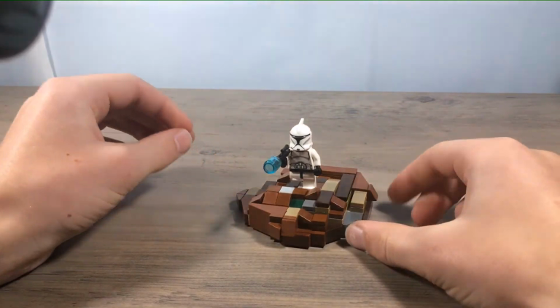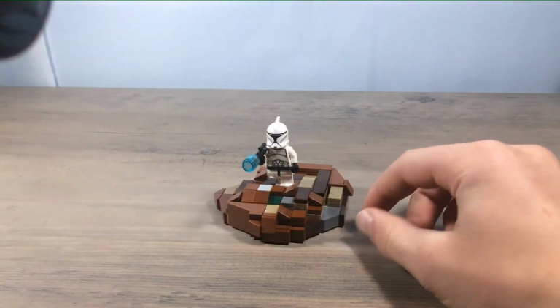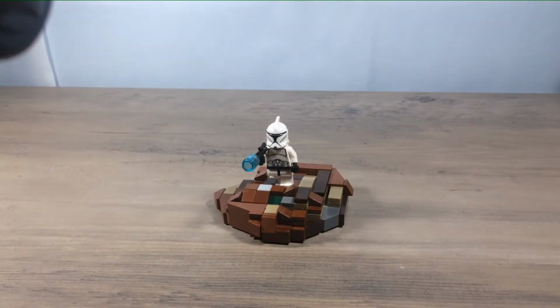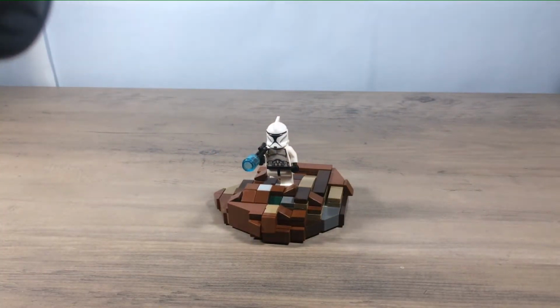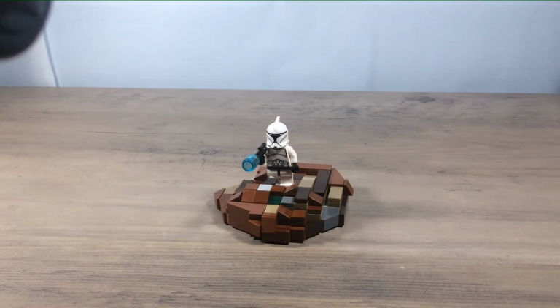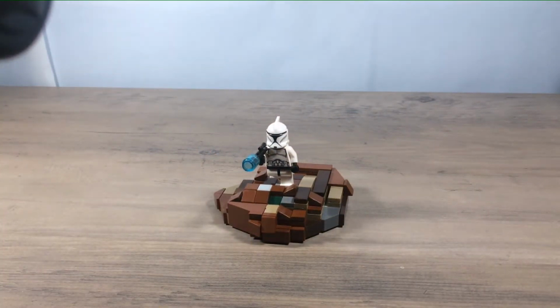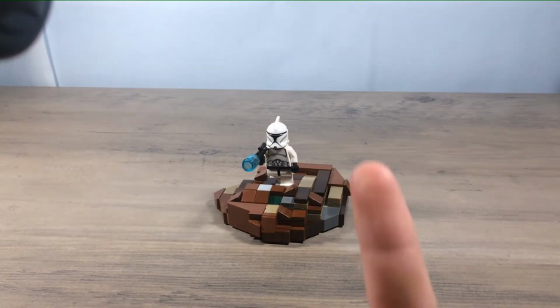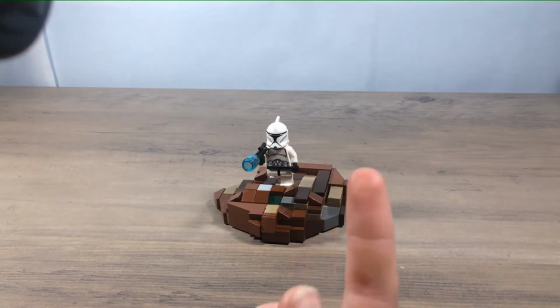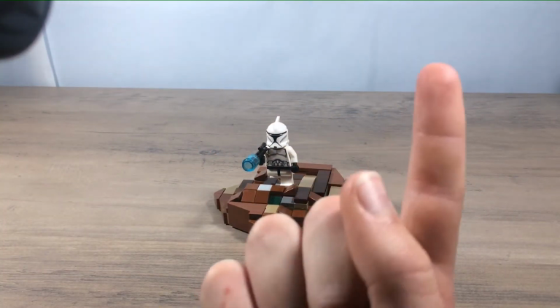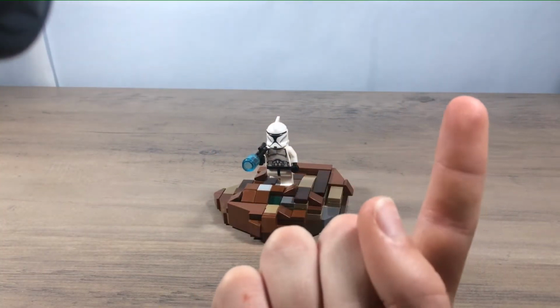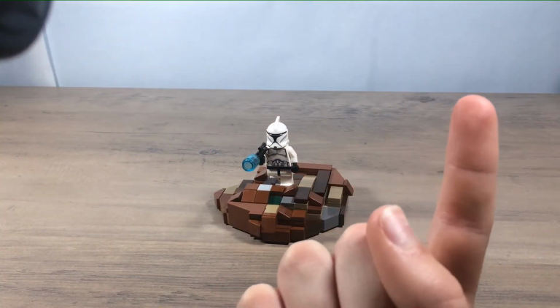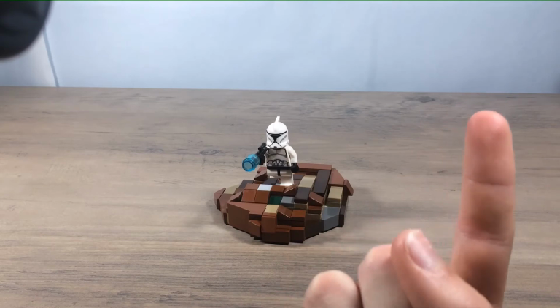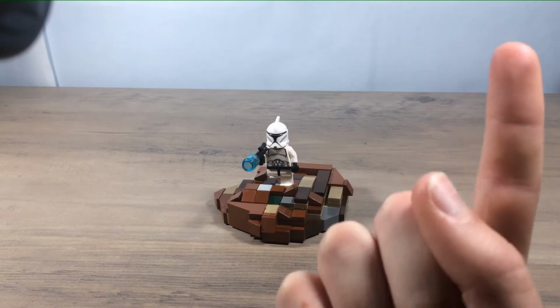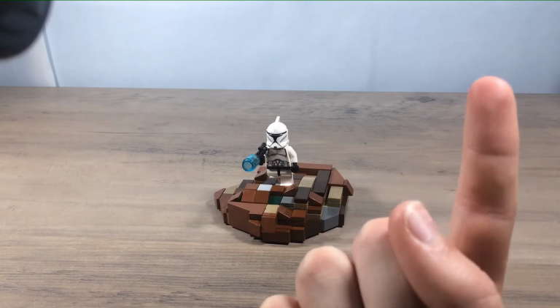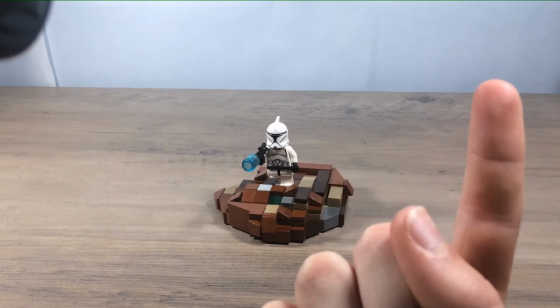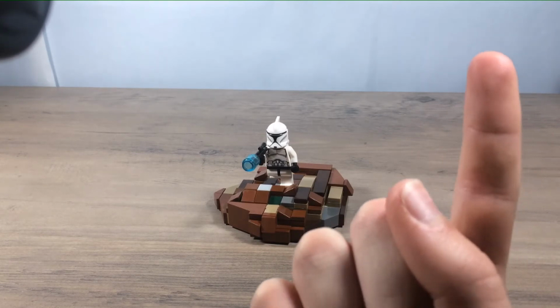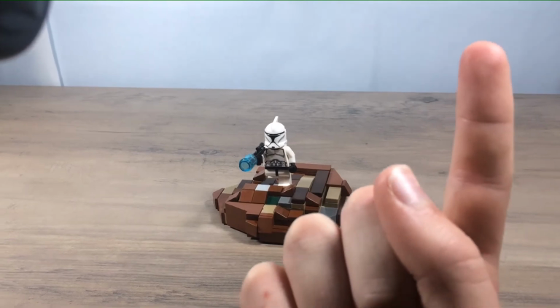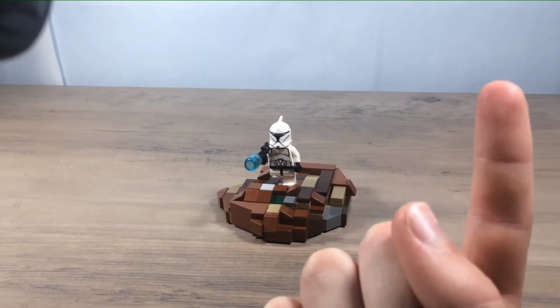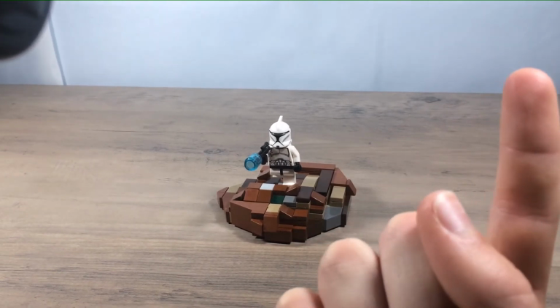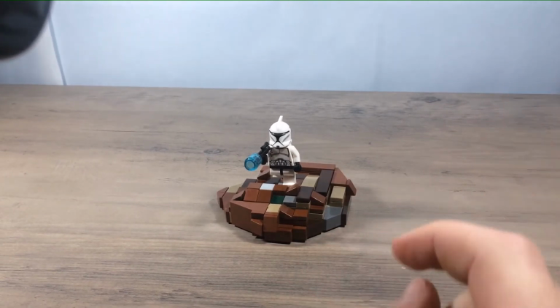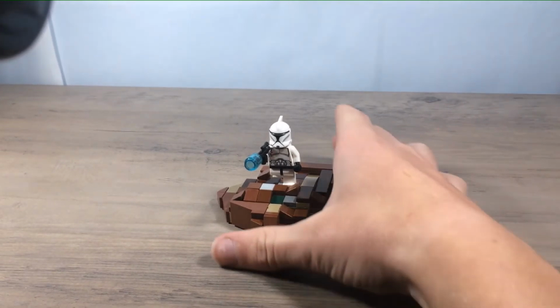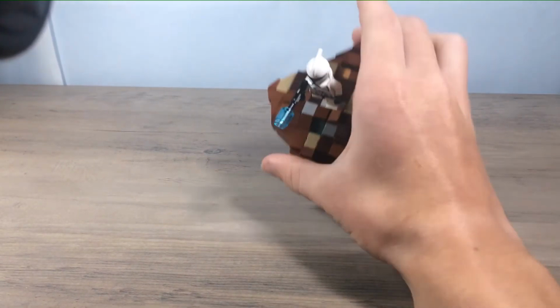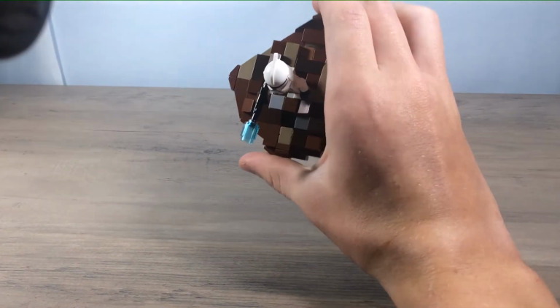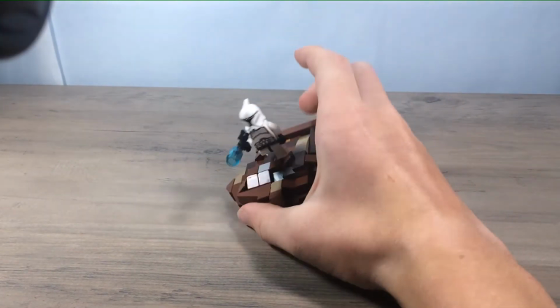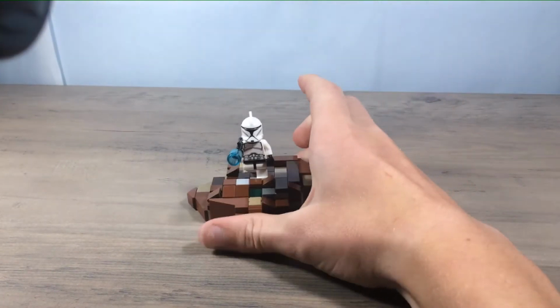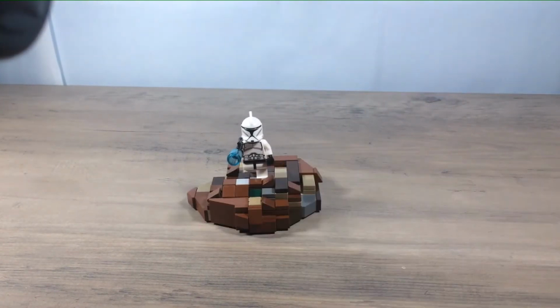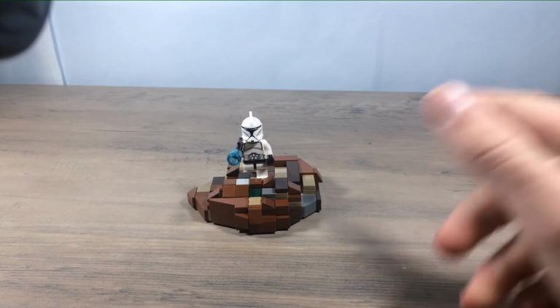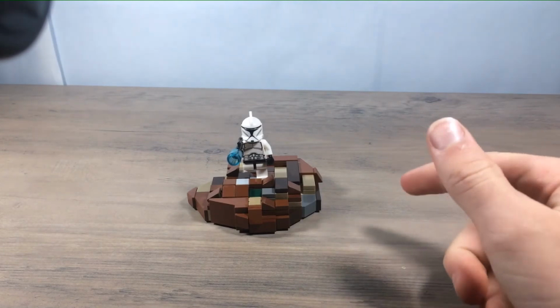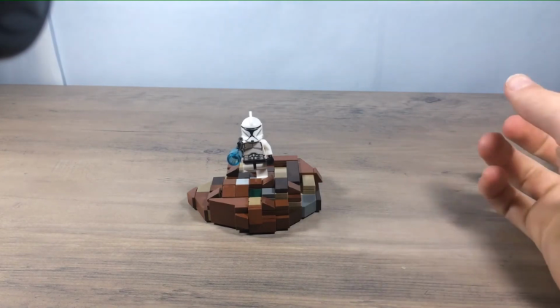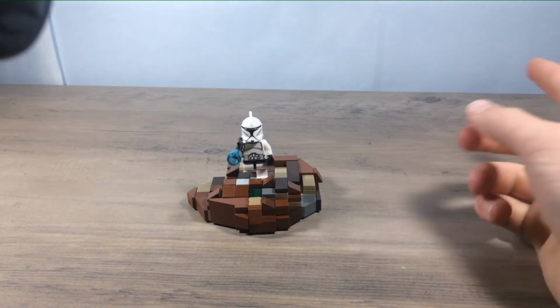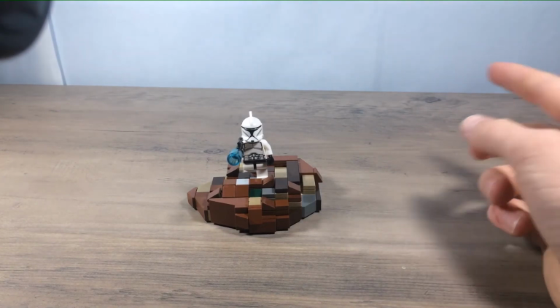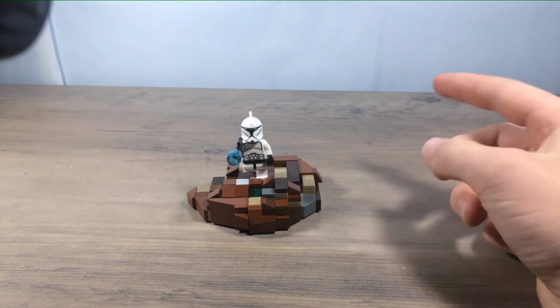If you watched the last video — I'll put it right there — that was my biggest mock I've ever made on this channel. So we went immediately from biggest to smallest.